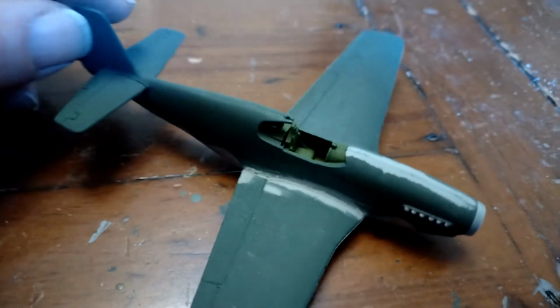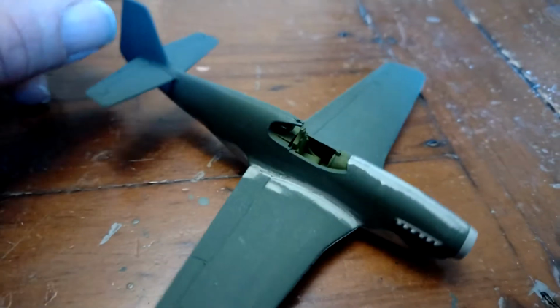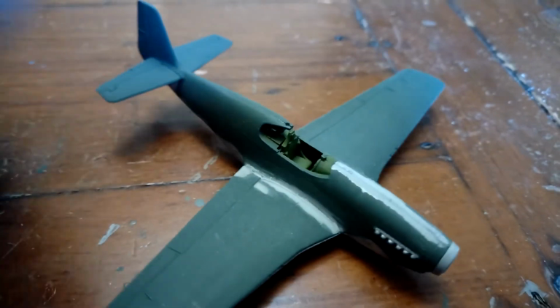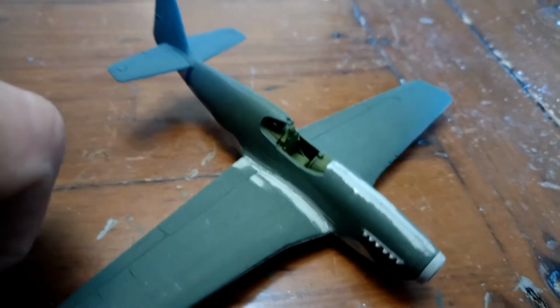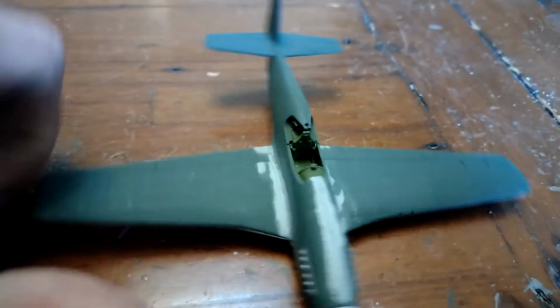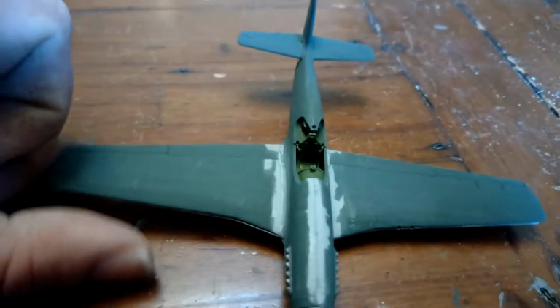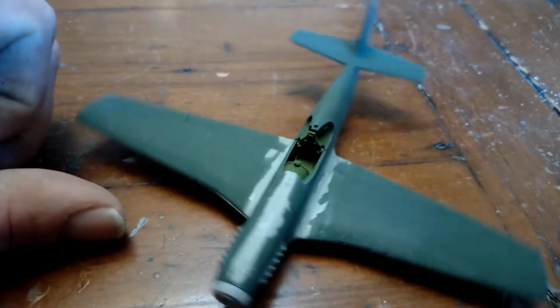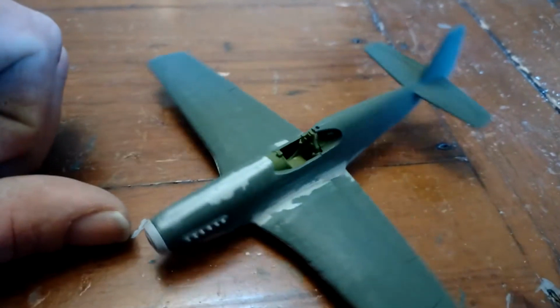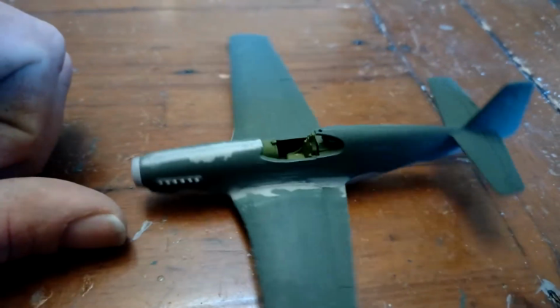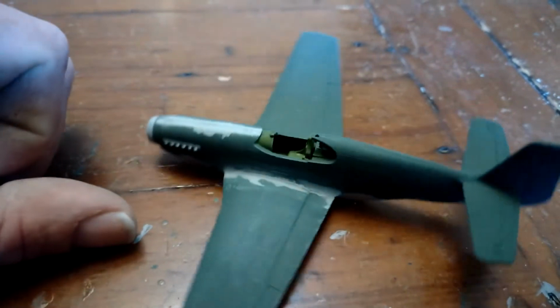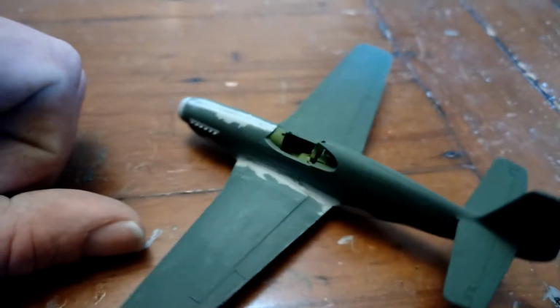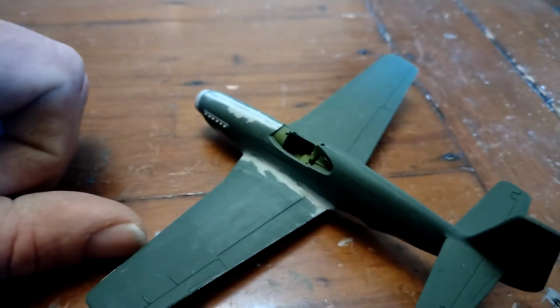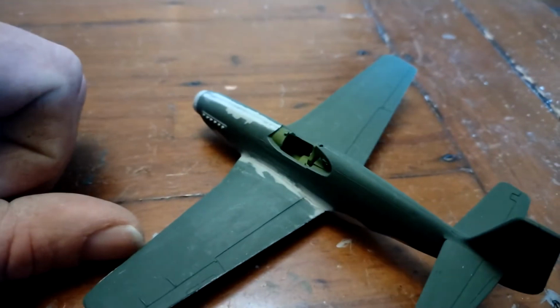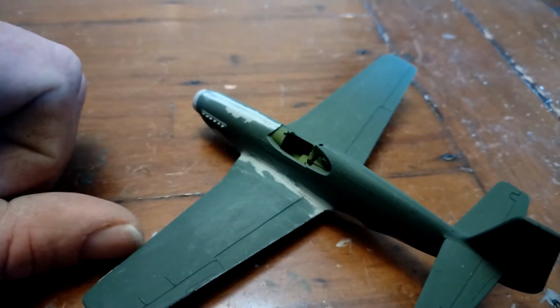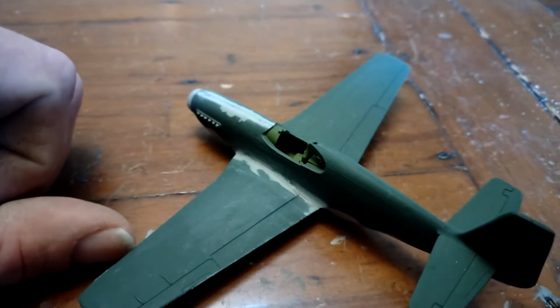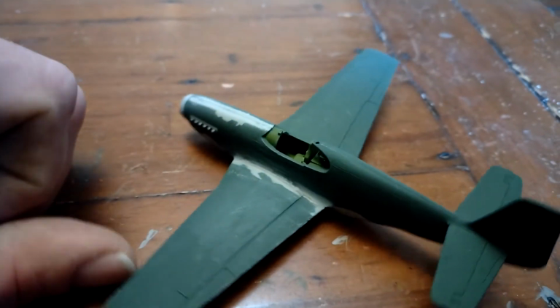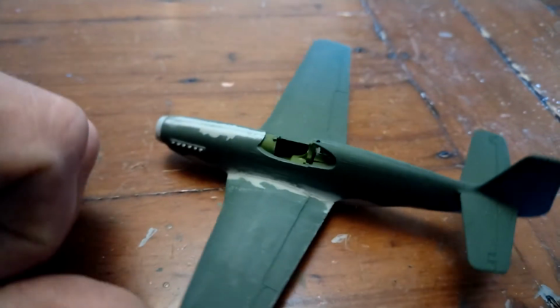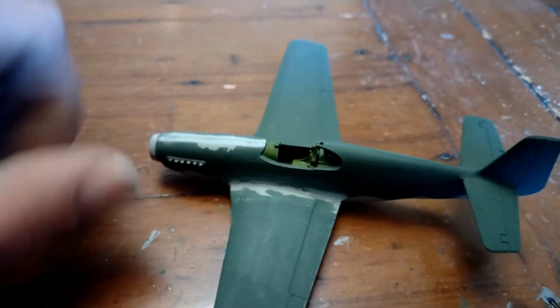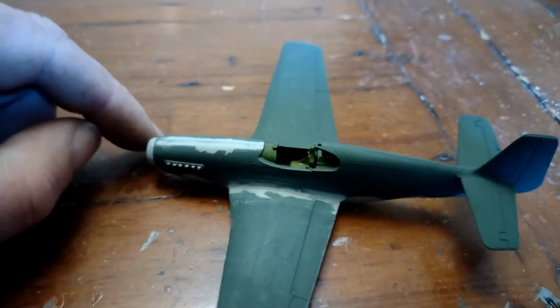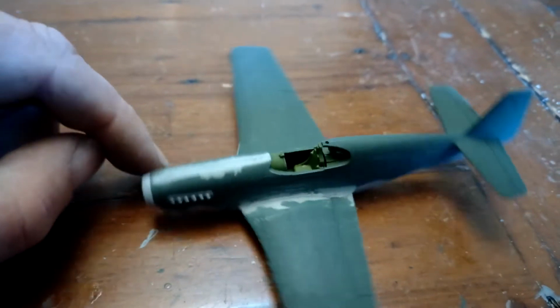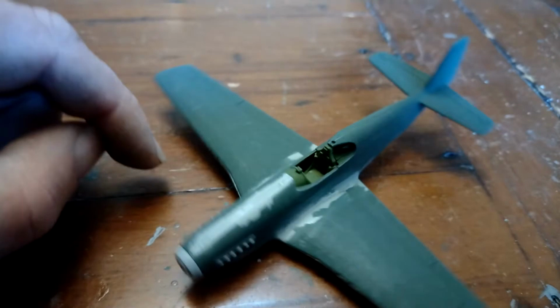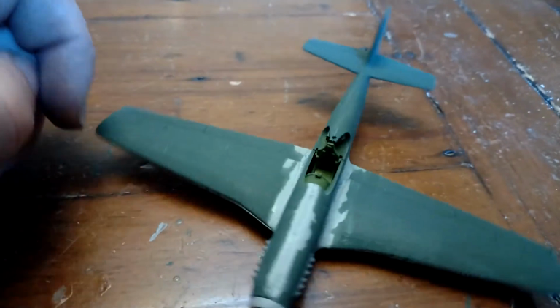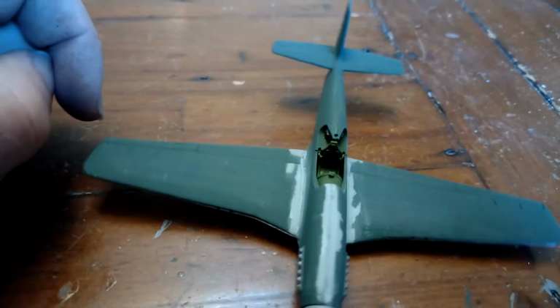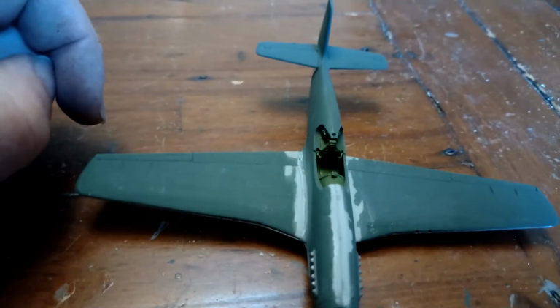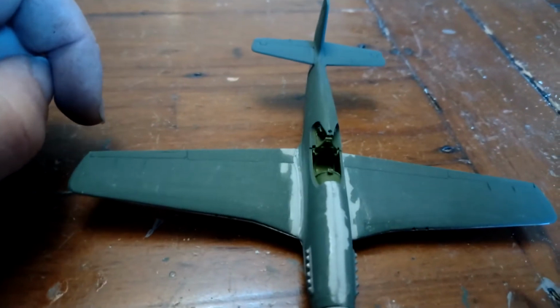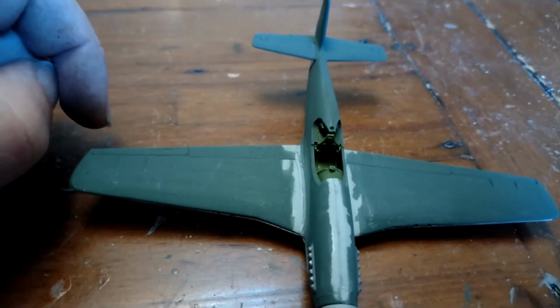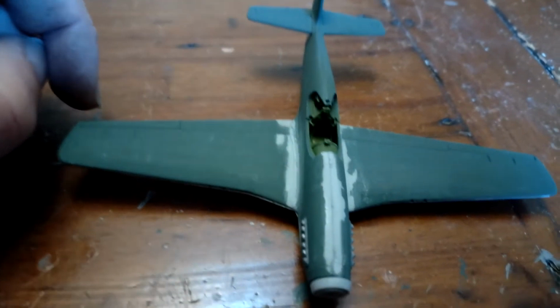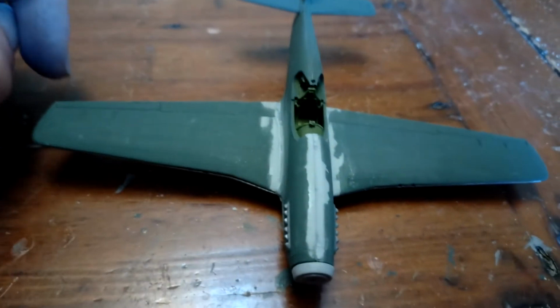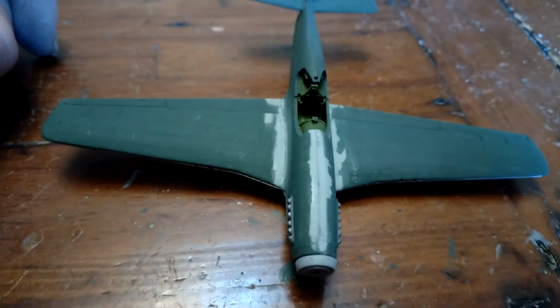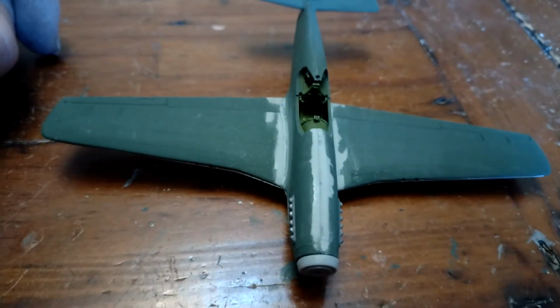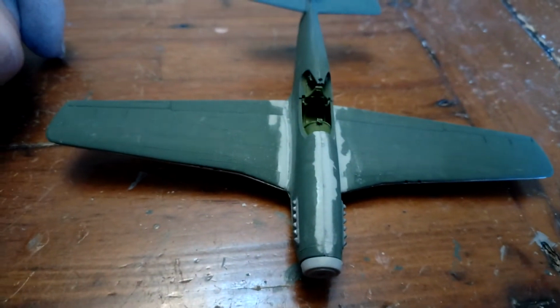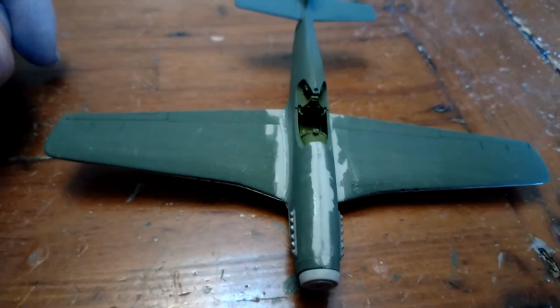They've had a little bit of filler and a little bit of rubbing down, so I've got to repaint those areas obviously, but it's looking a lot better than it did. Hopefully that will look good when I finish it.